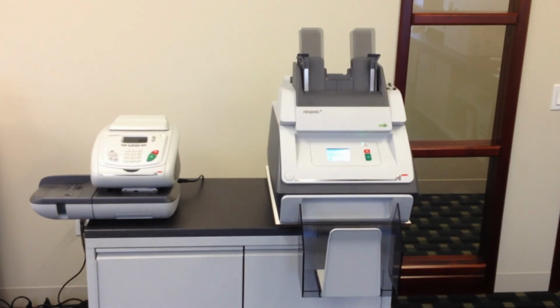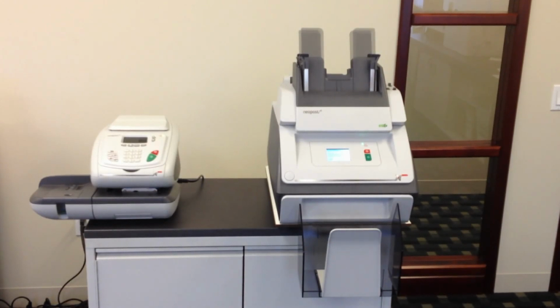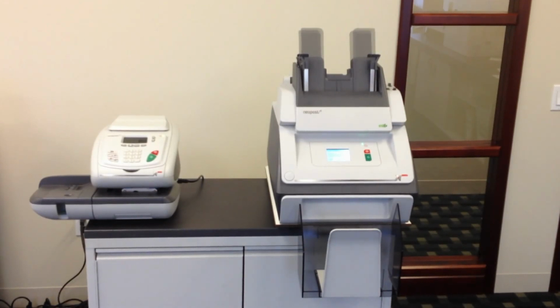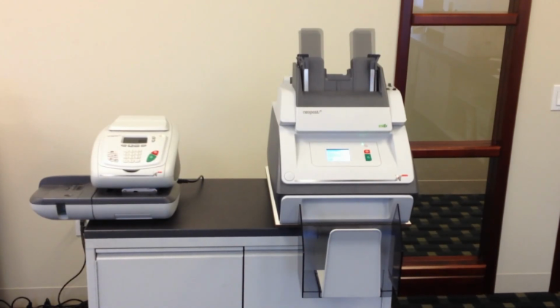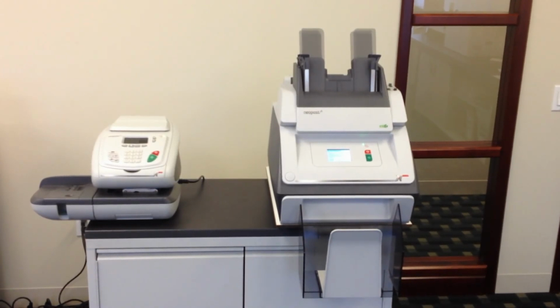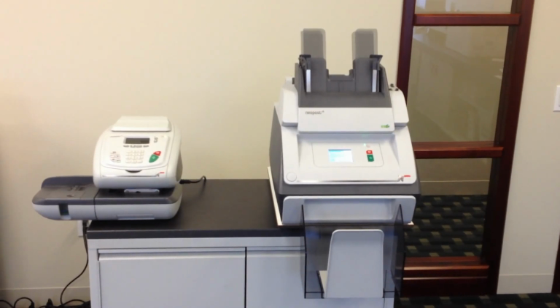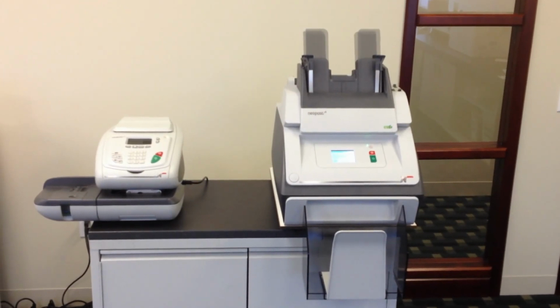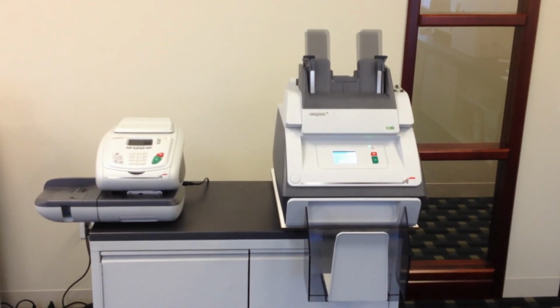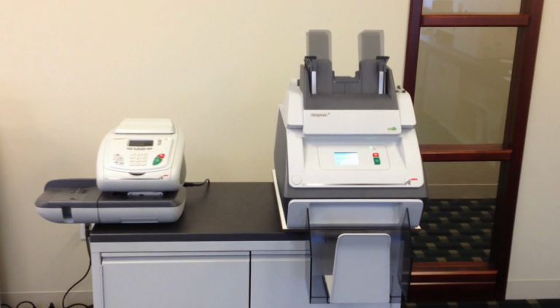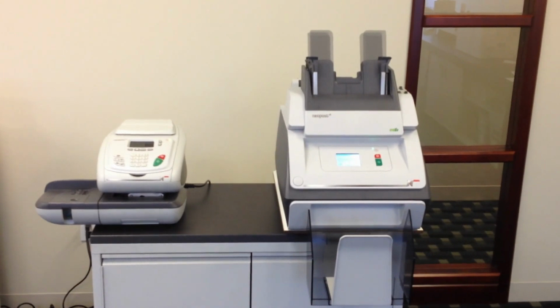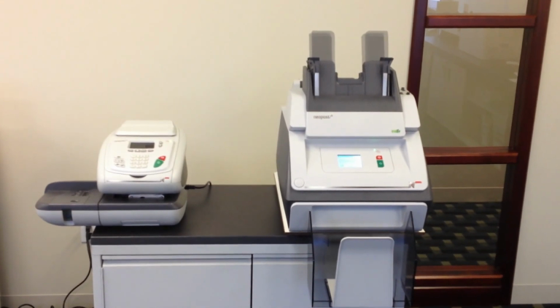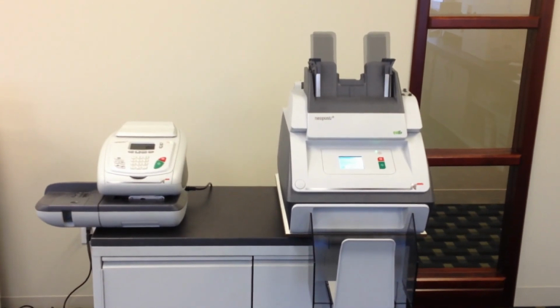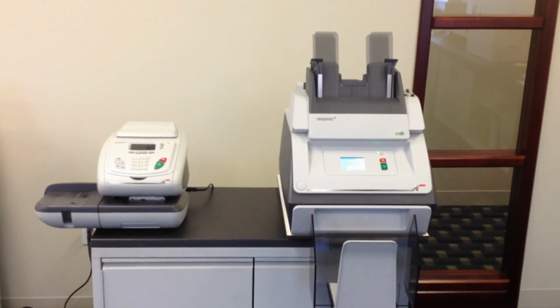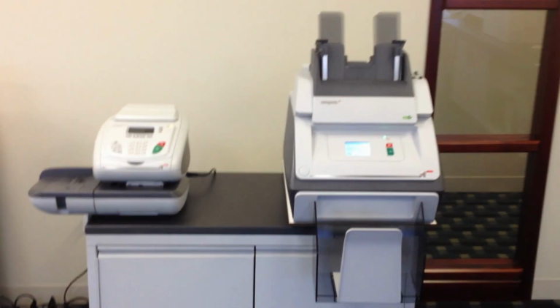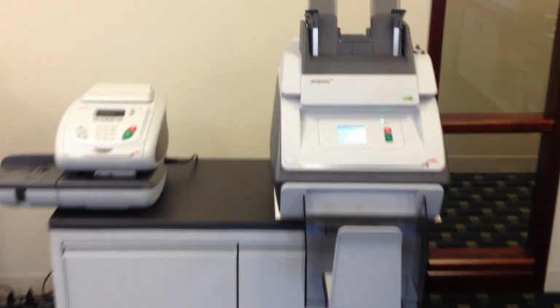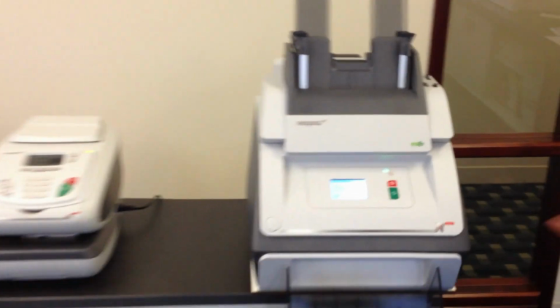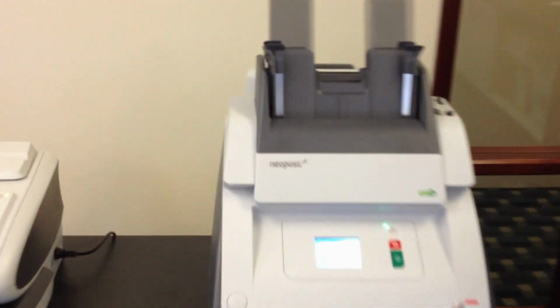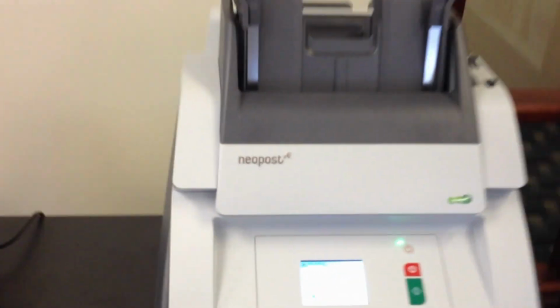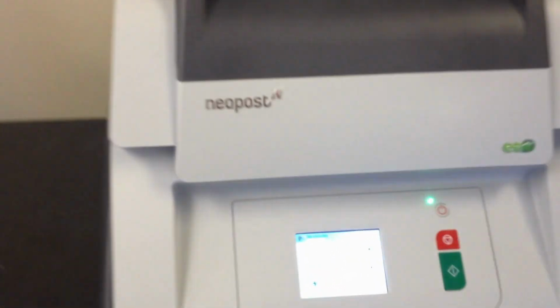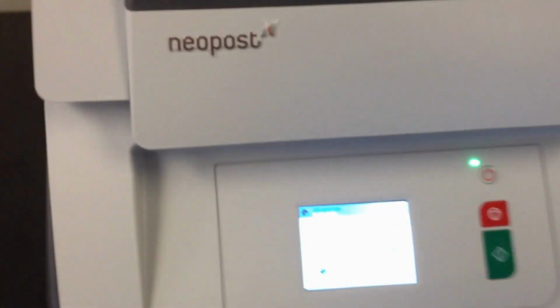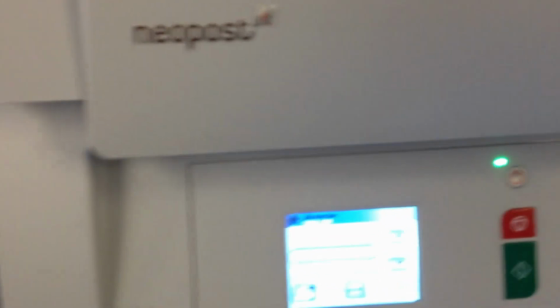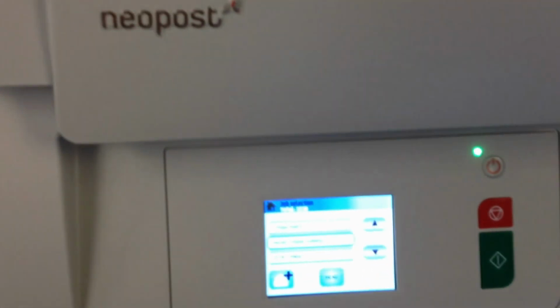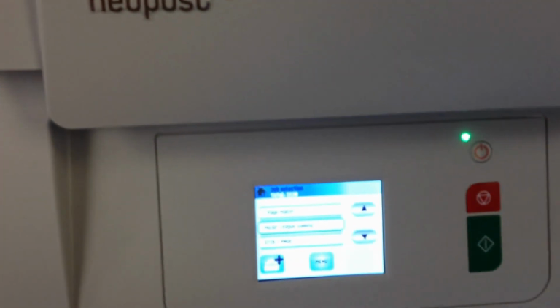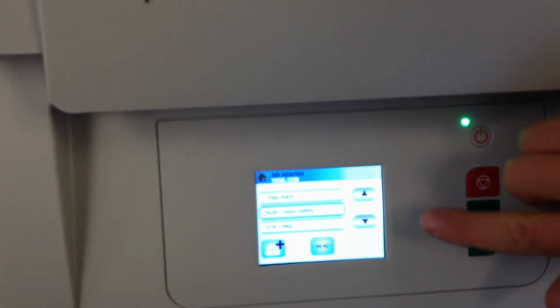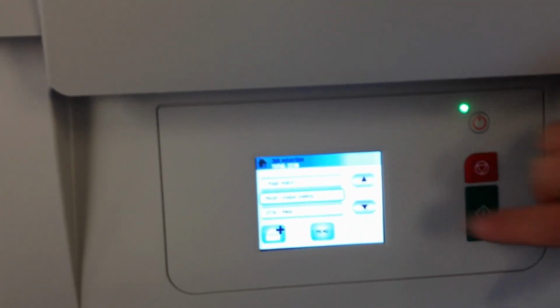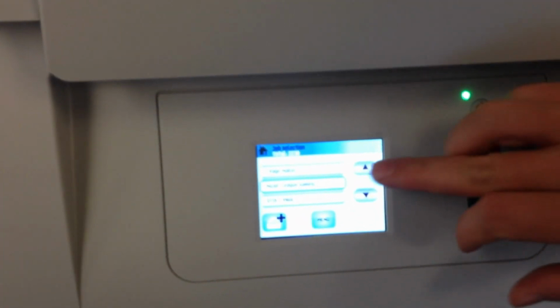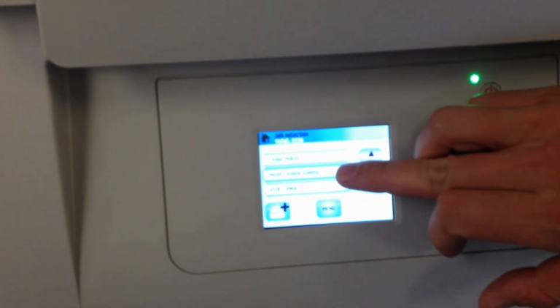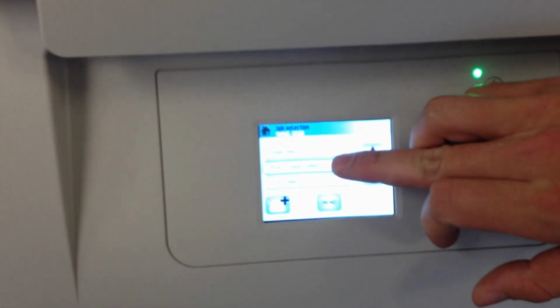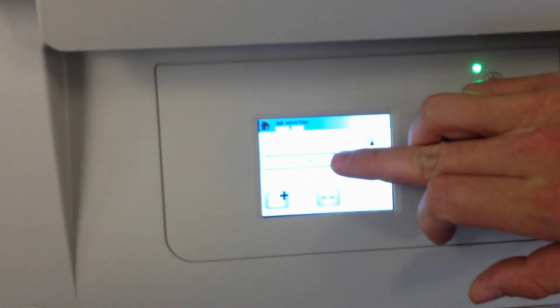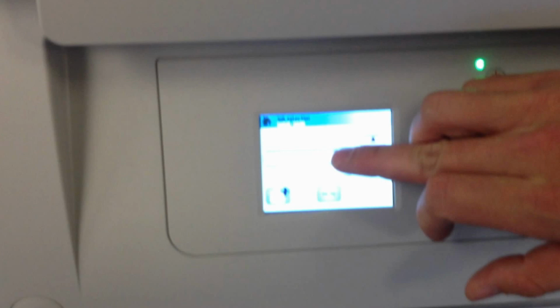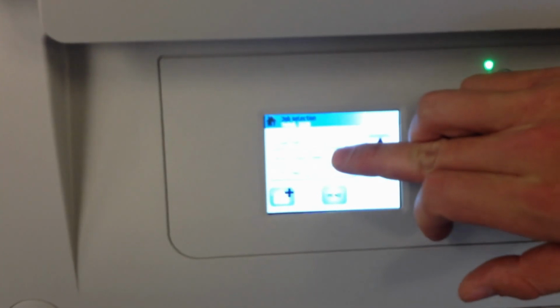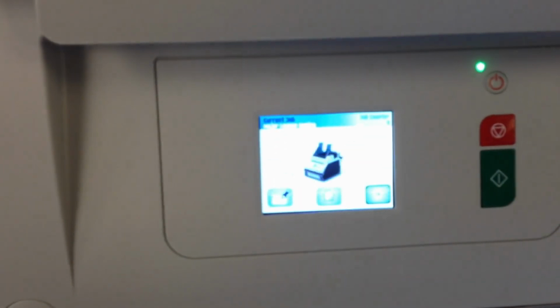This is a demonstration on the DS35 Folder Inserter and the IS350 Mail Machine. This is the DS35 — it processes at 1350 per hour, with a color touchscreen and 15 job memories available.